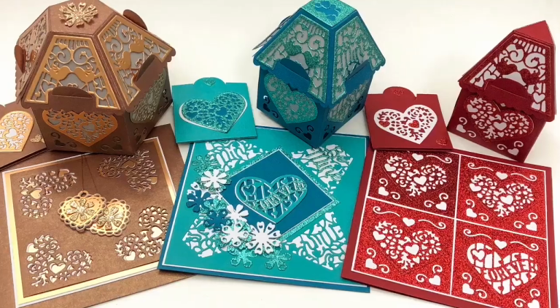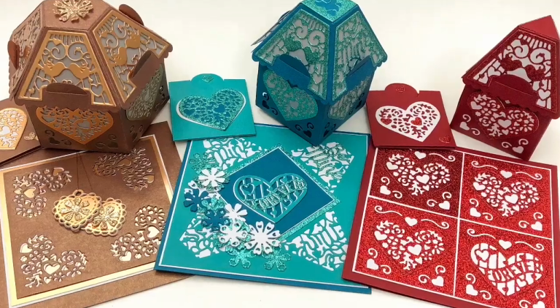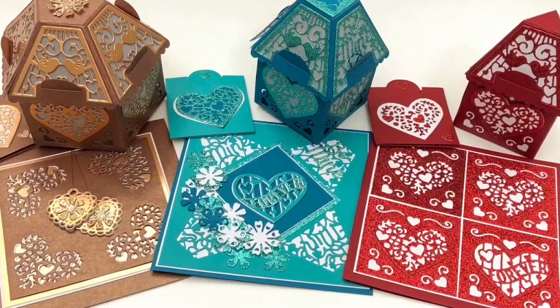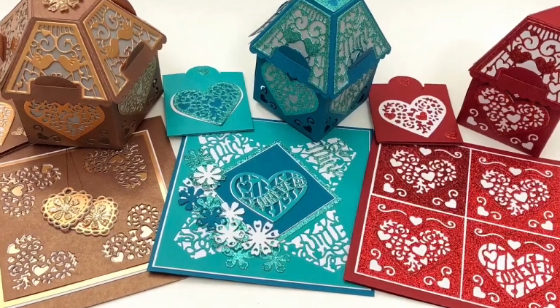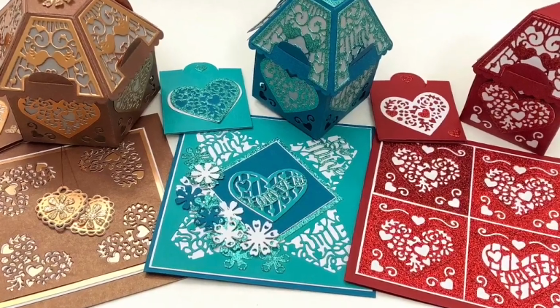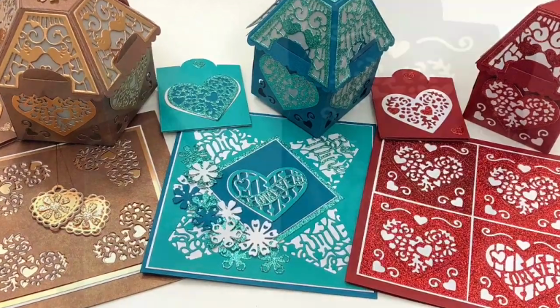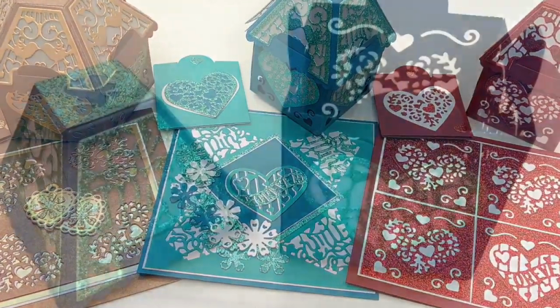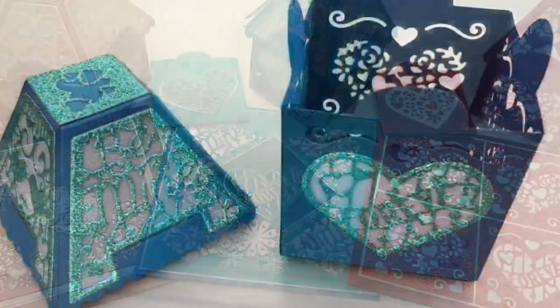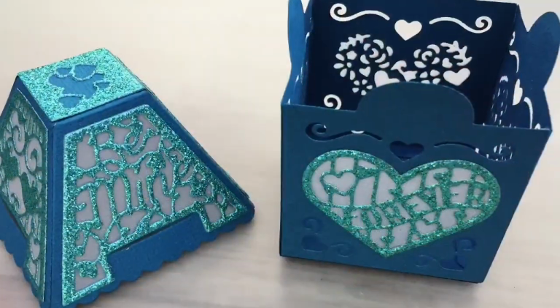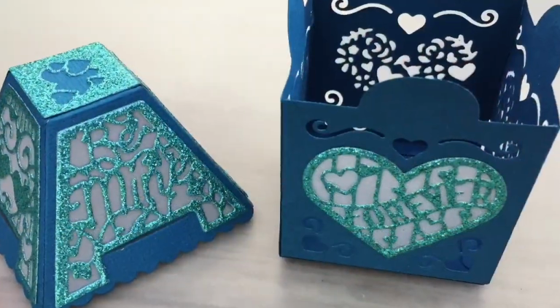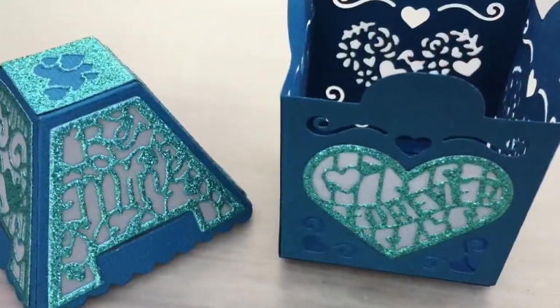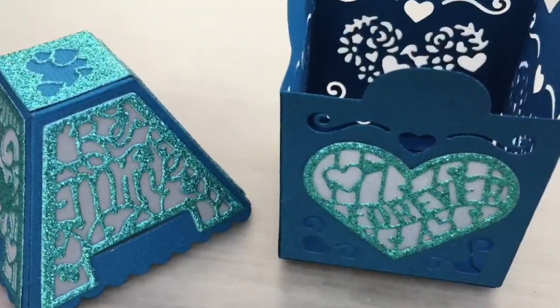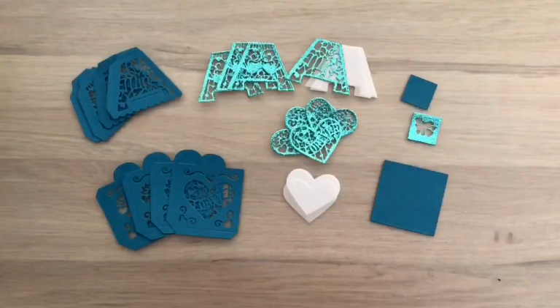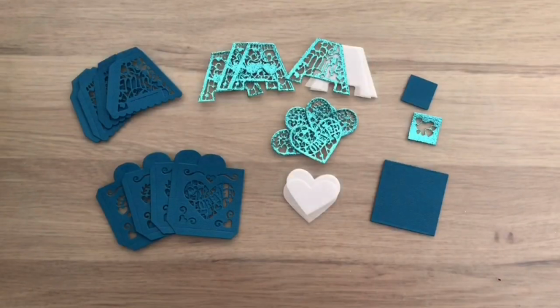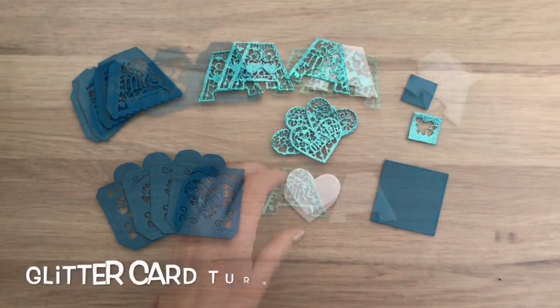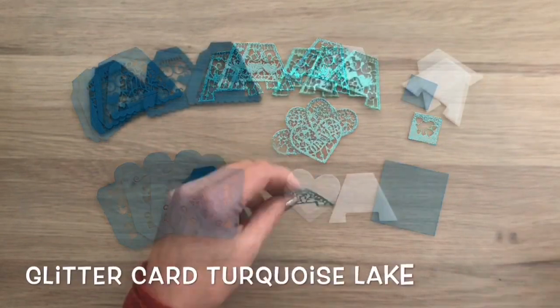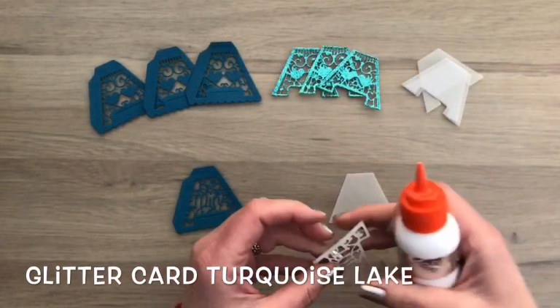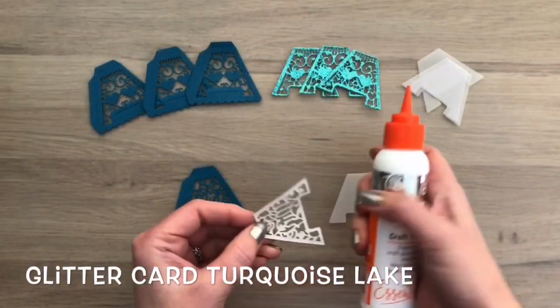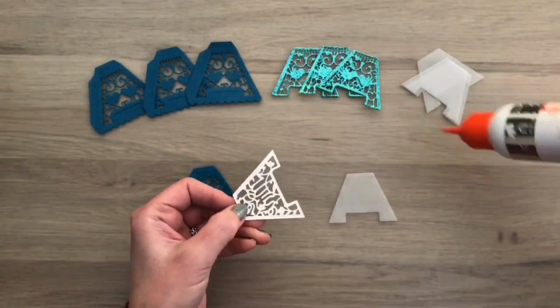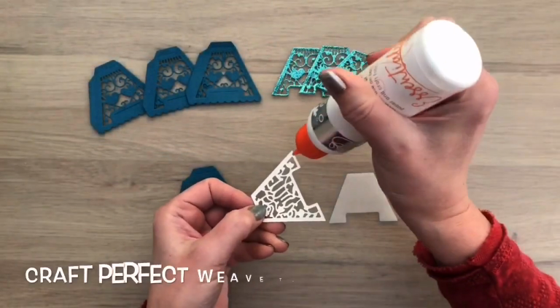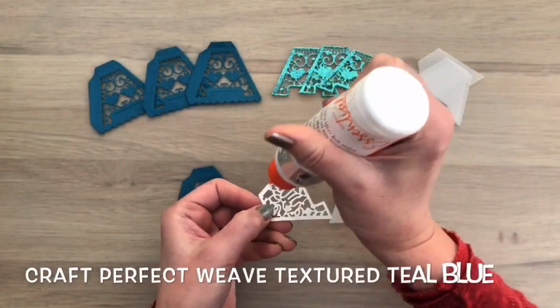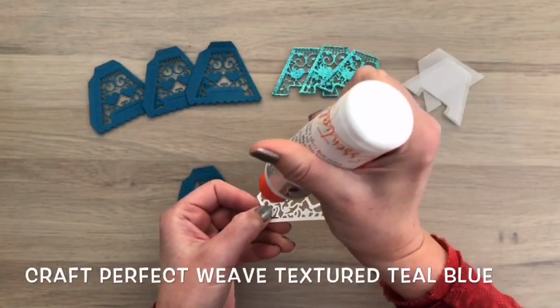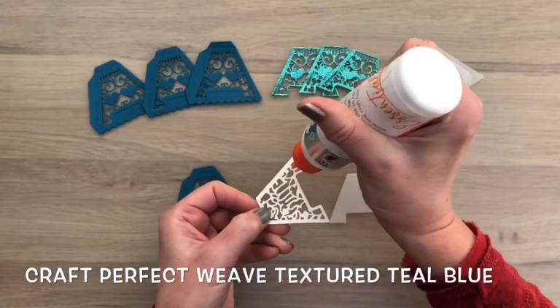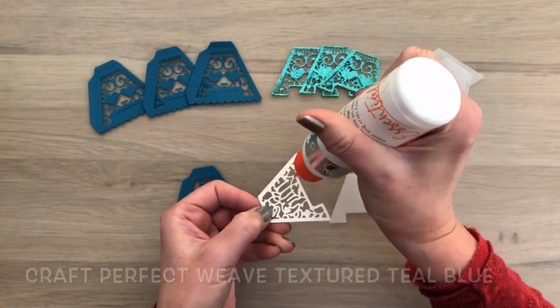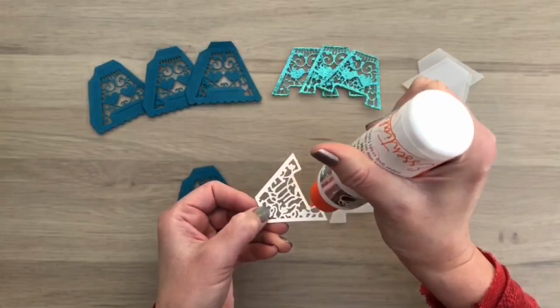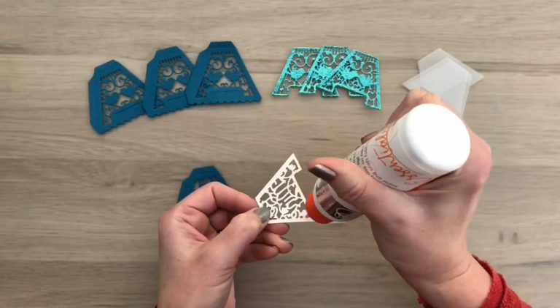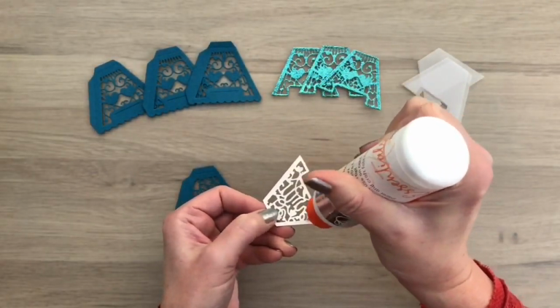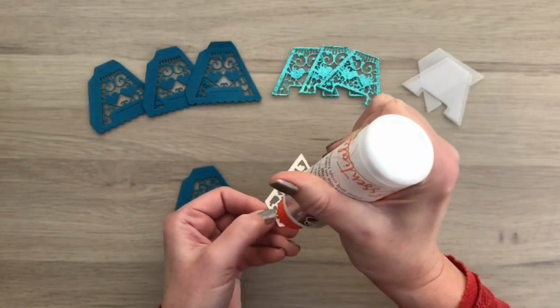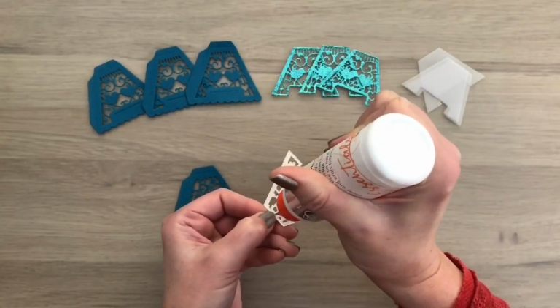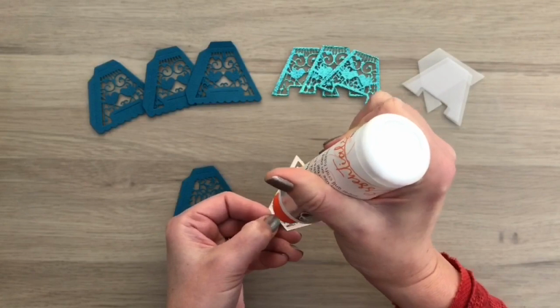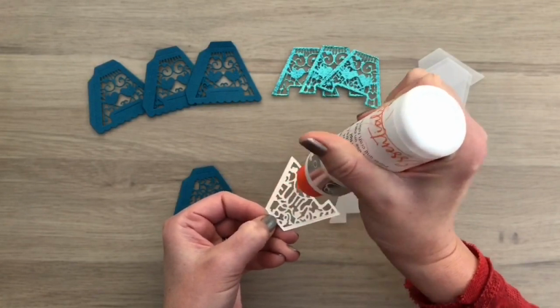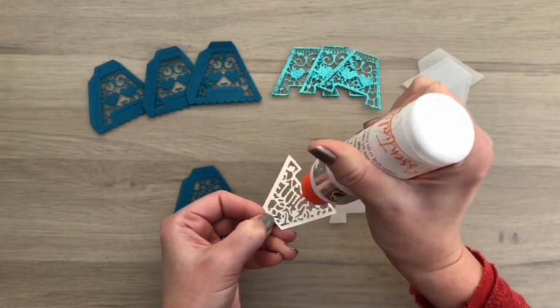Hi, I'm Geri from Geri's Craft Room. In this video I'm going to show you the new designer's choice die set. I'm going to make 3 sets with different color schemes and I will show you some fun and not obvious ways to use the dies.